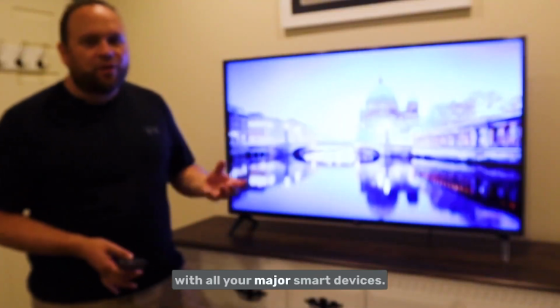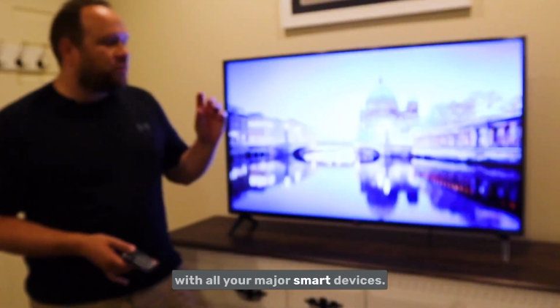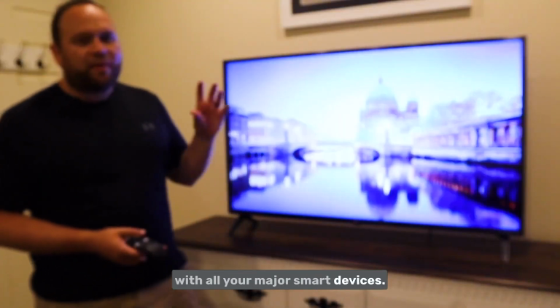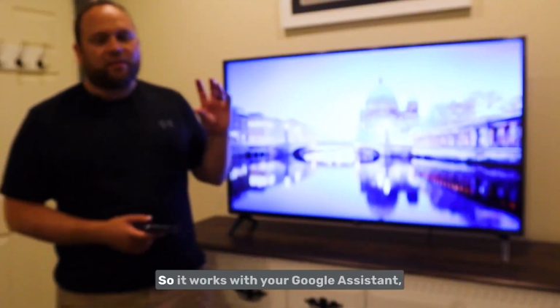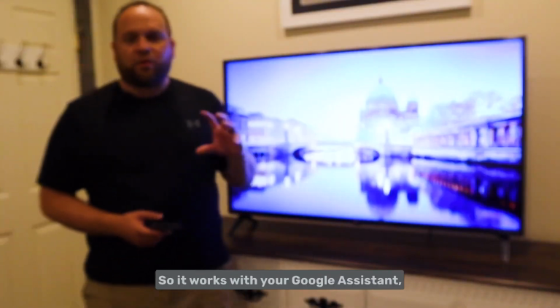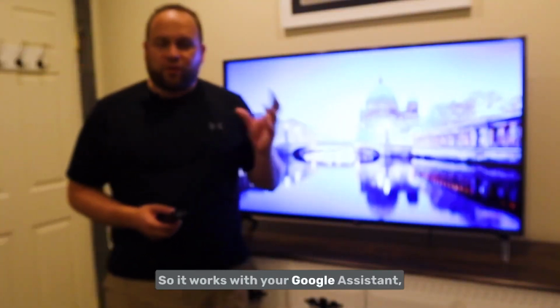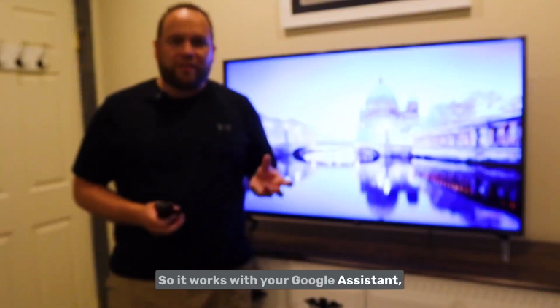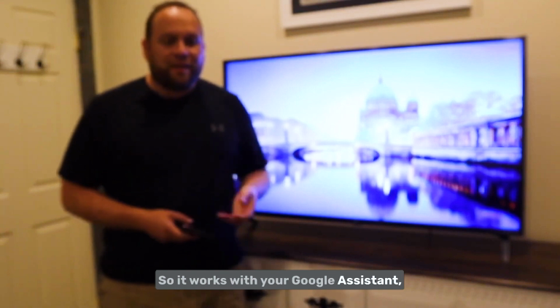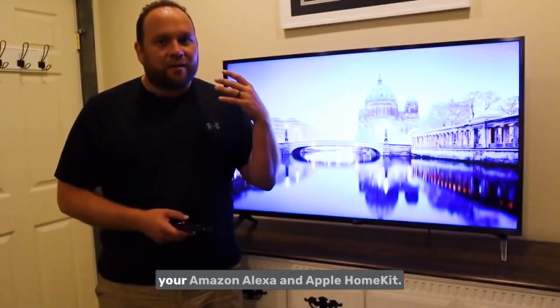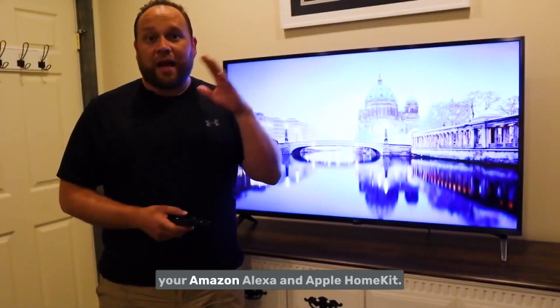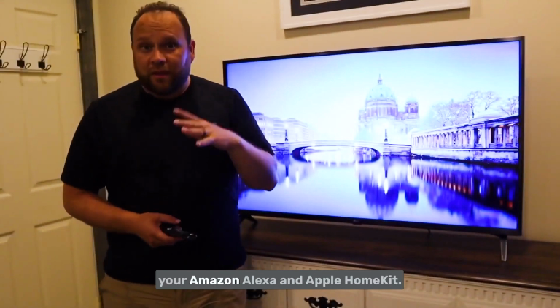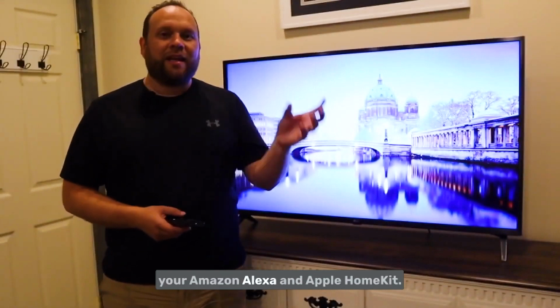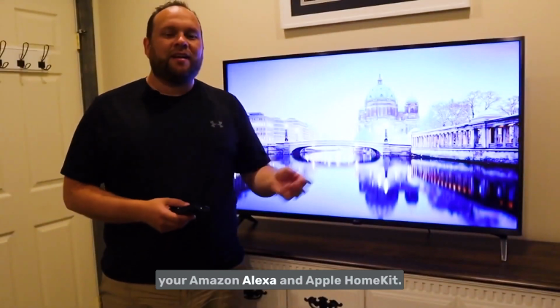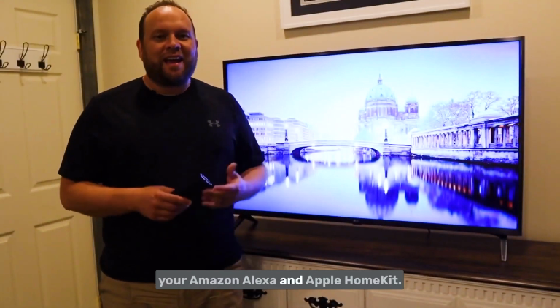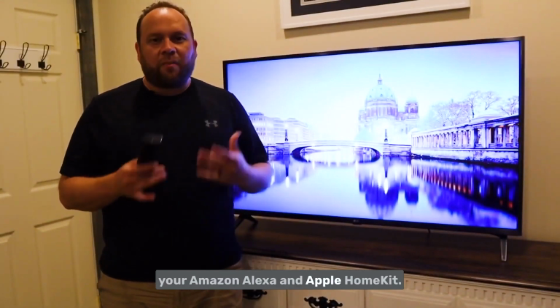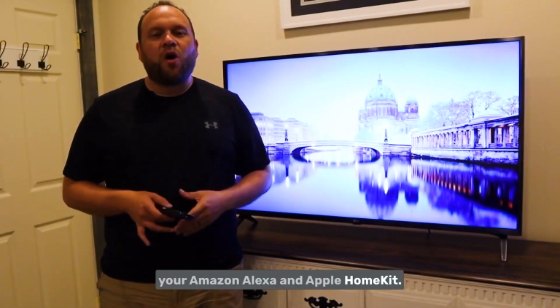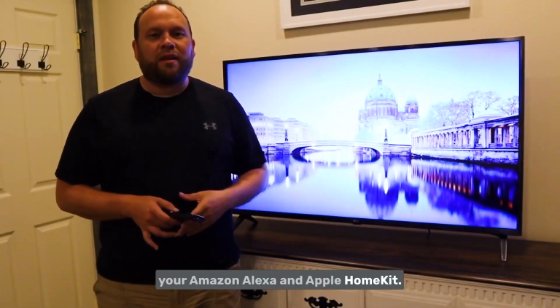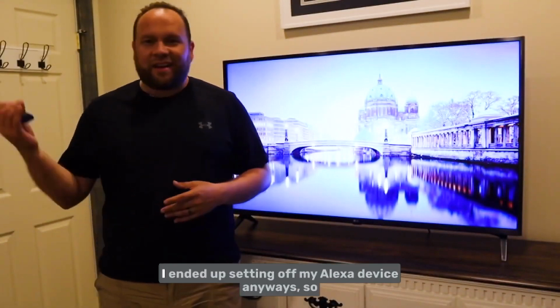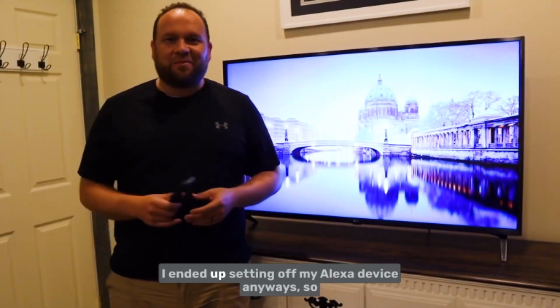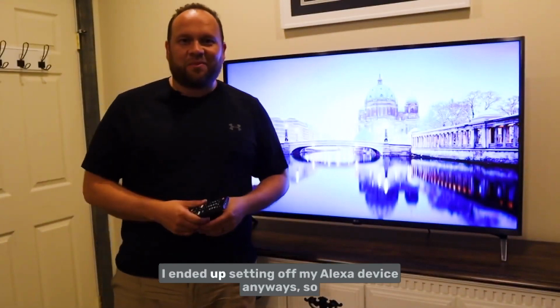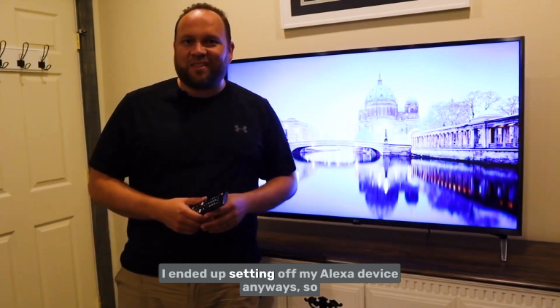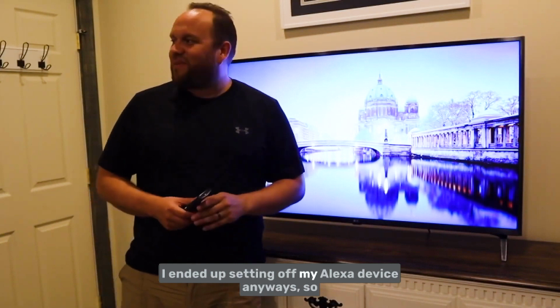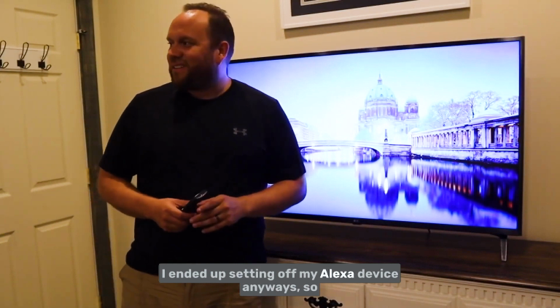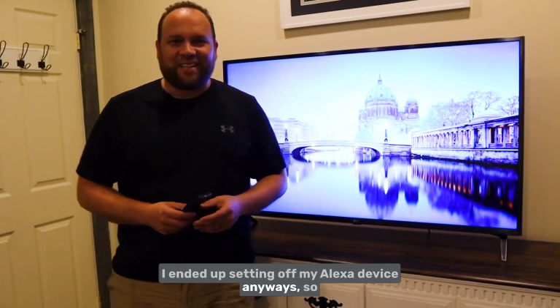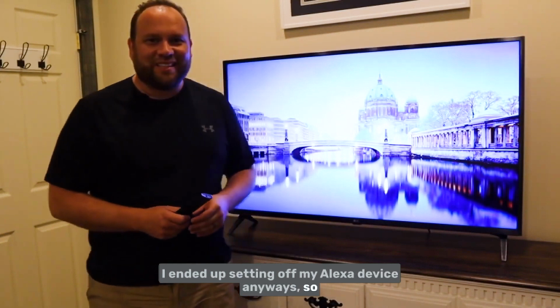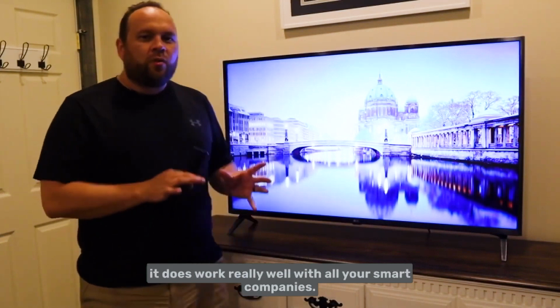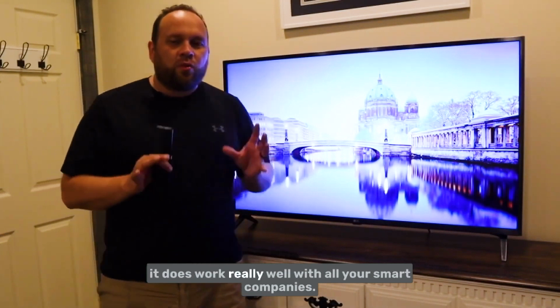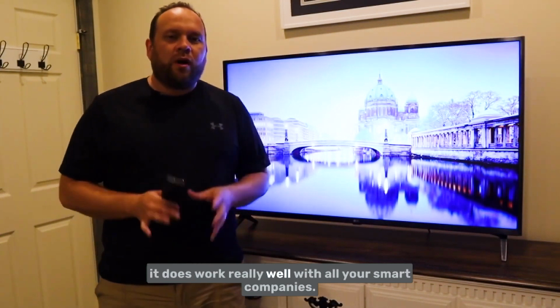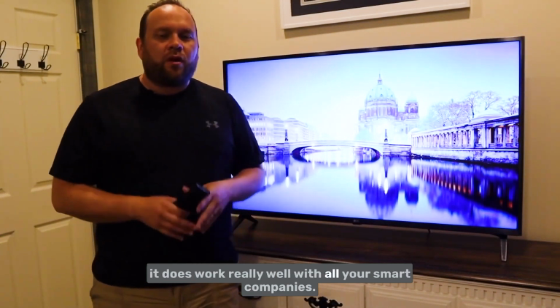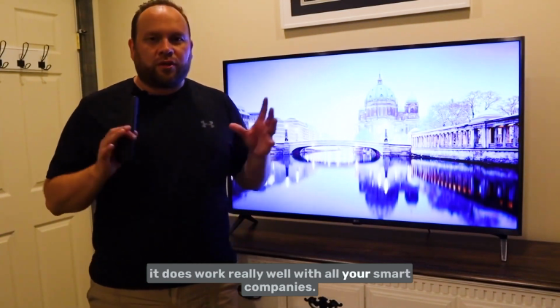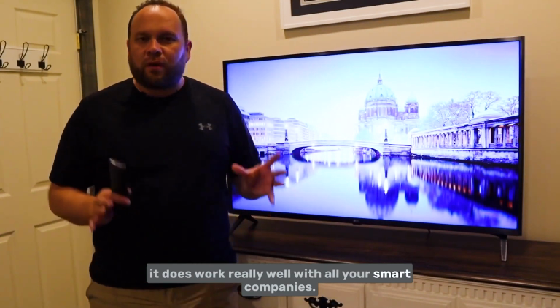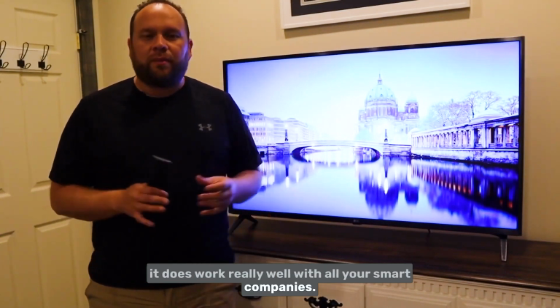On the smart end, it works with all your major smart devices — Google Assistant, Amazon Alexa, and Apple HomeKit. I accidentally set off my Alexa device talking about it, but it does work really well with all your smart platforms.